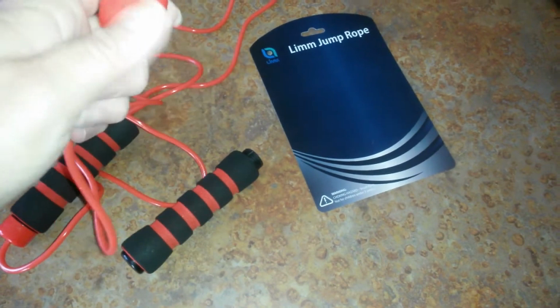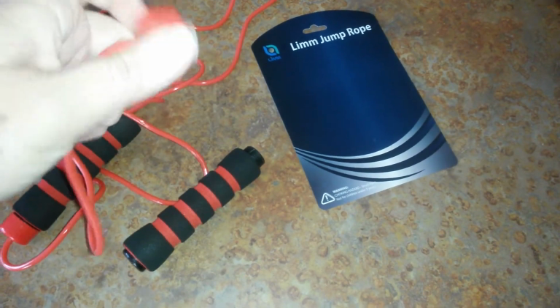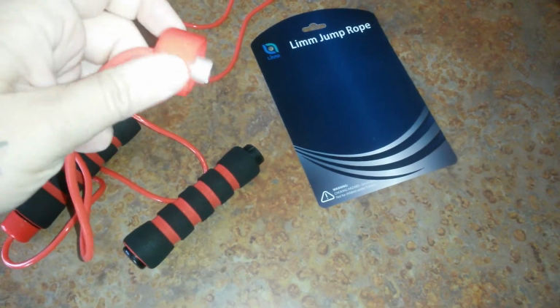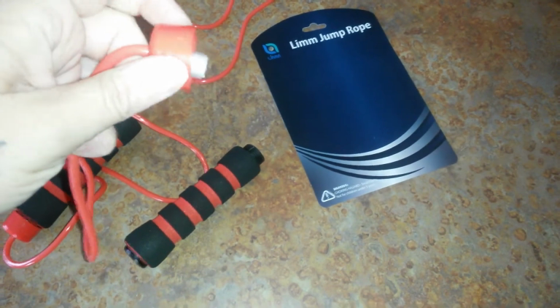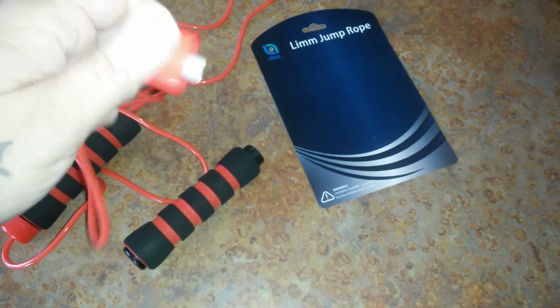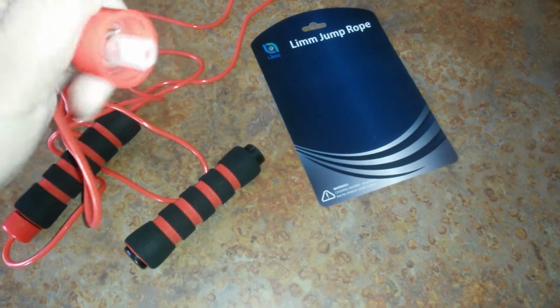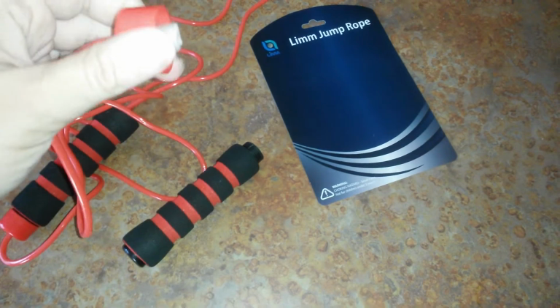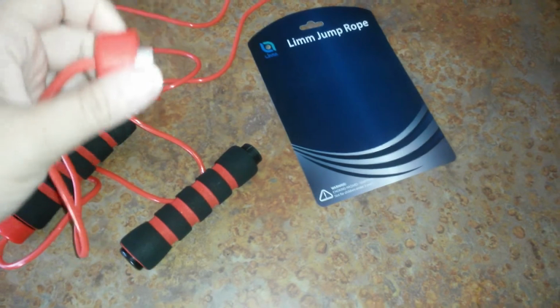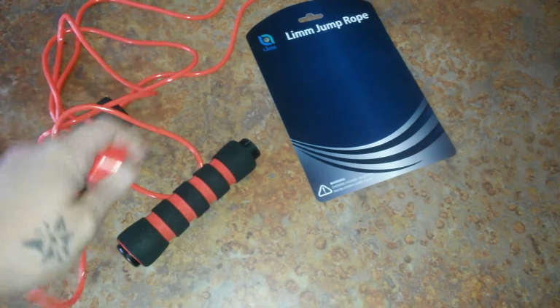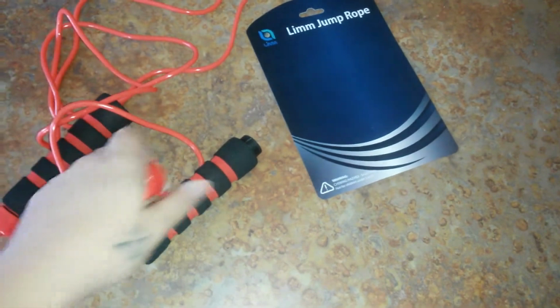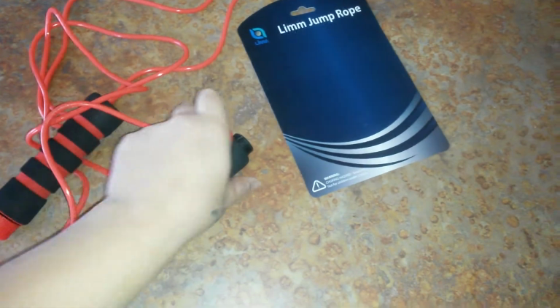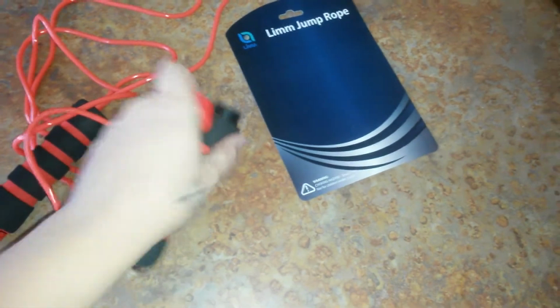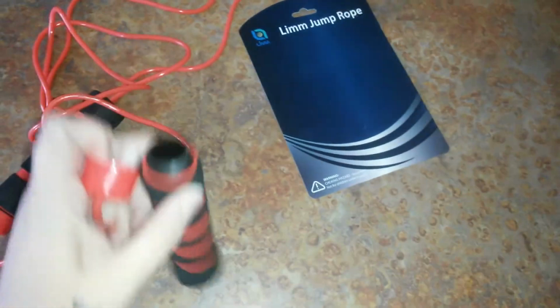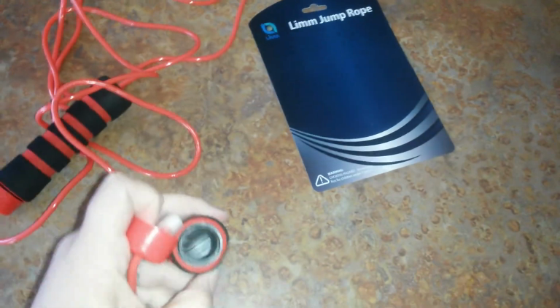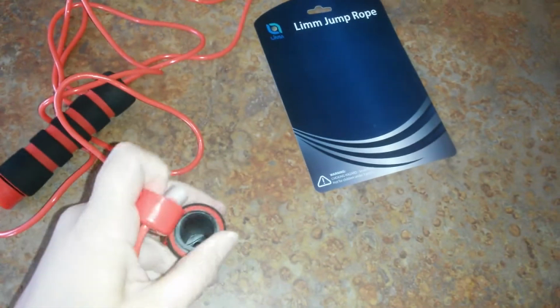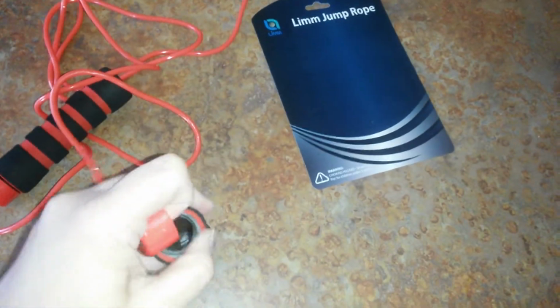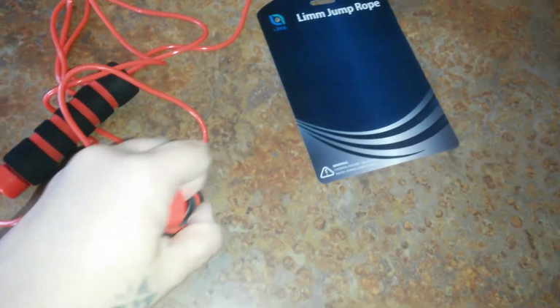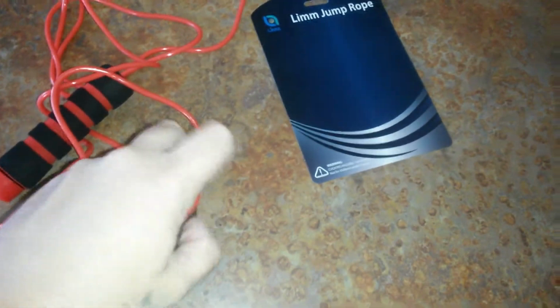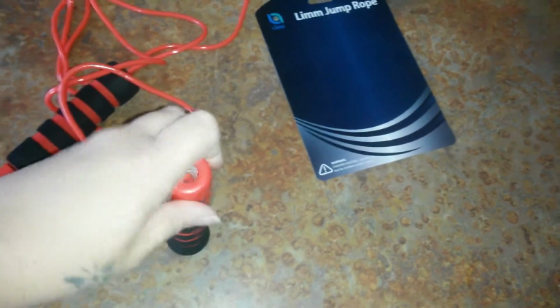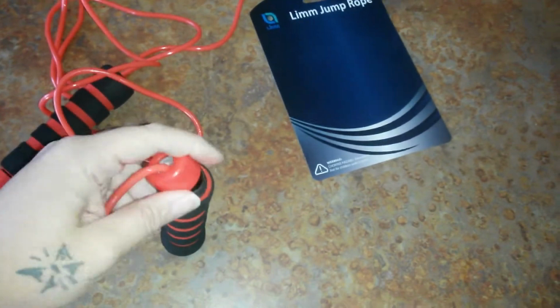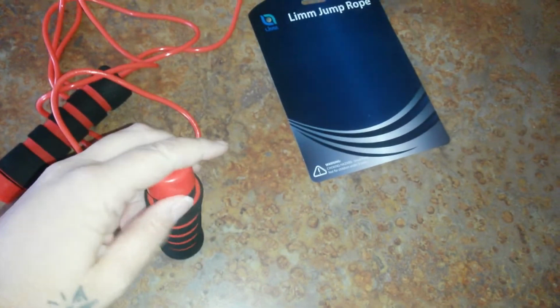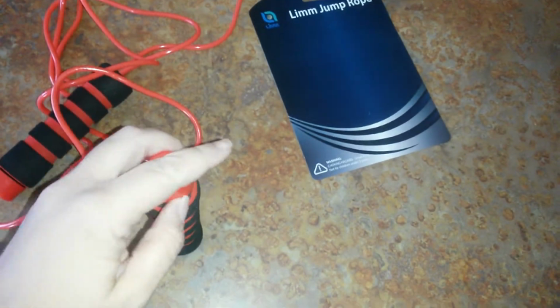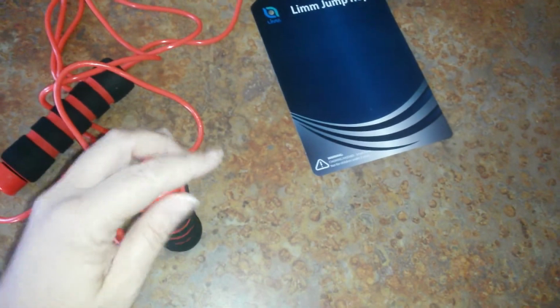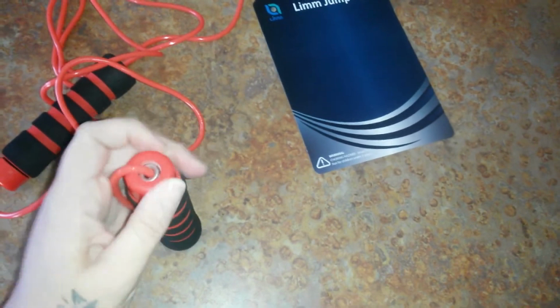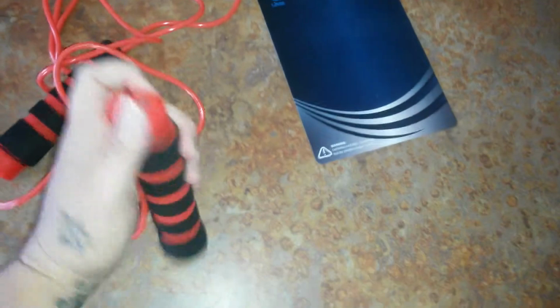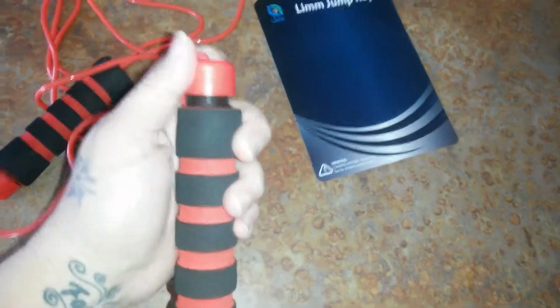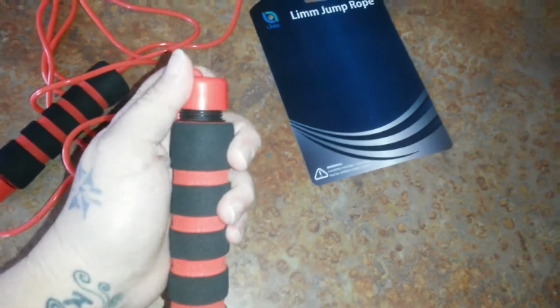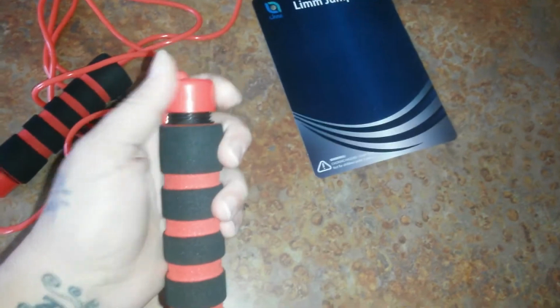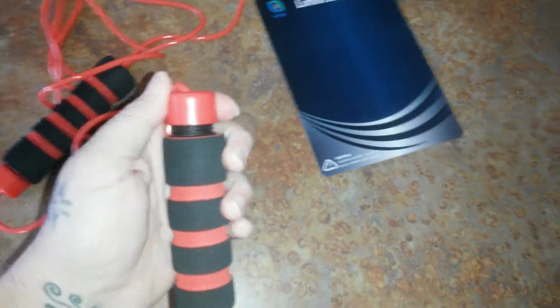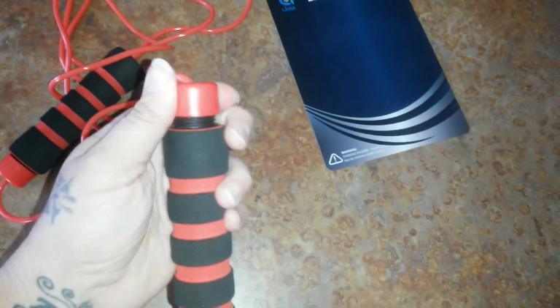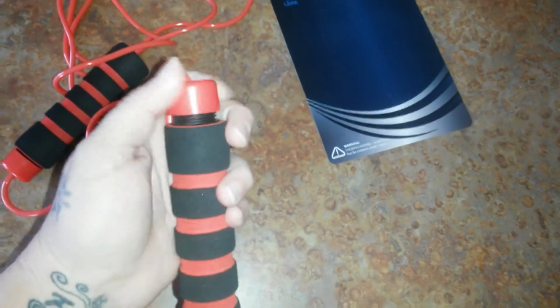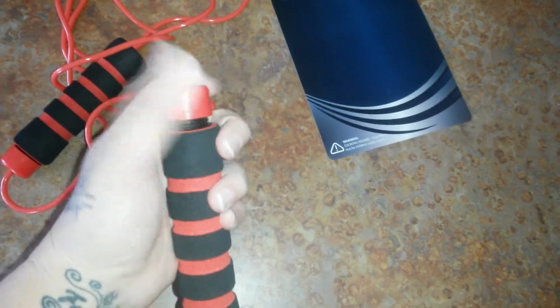This holds into place and the rope just goes, so you can just go to town when you're jumping rope. And this just goes right back on.